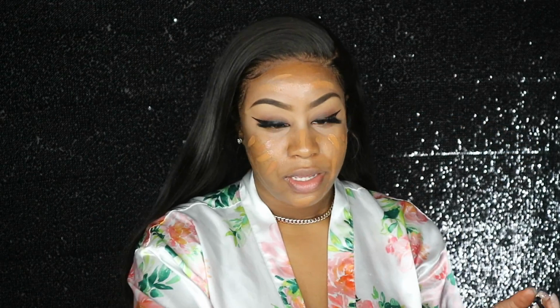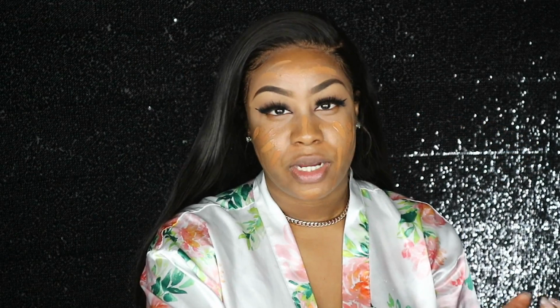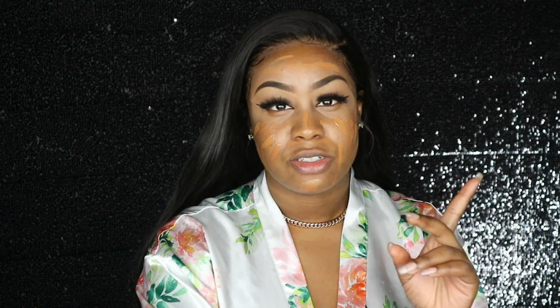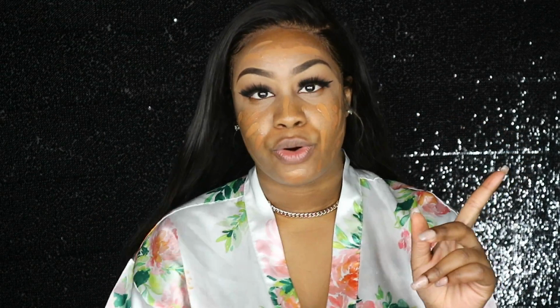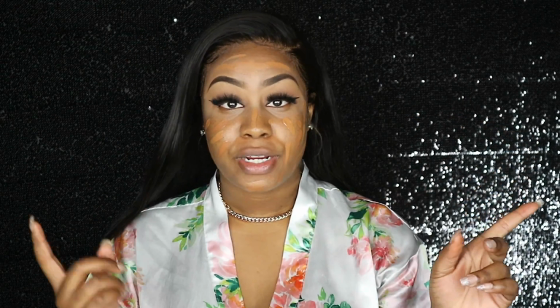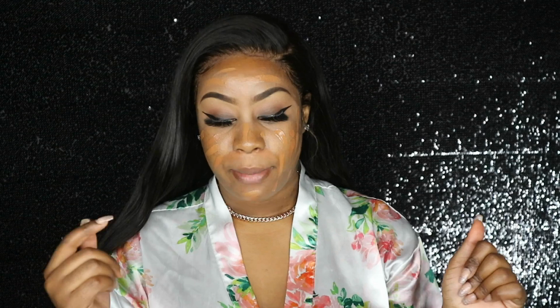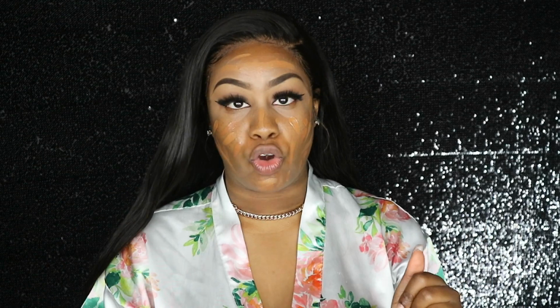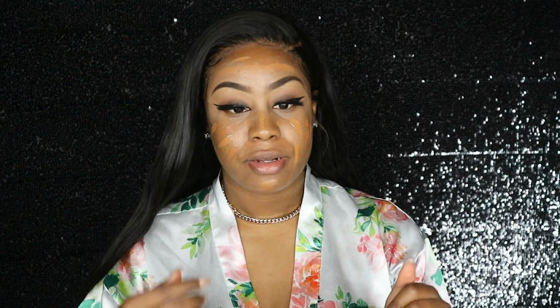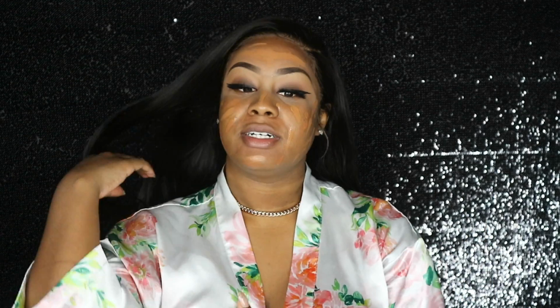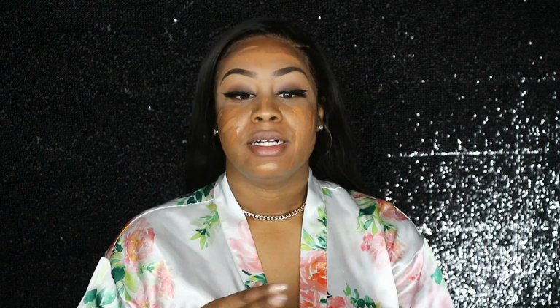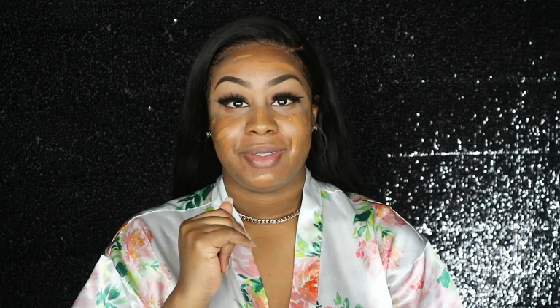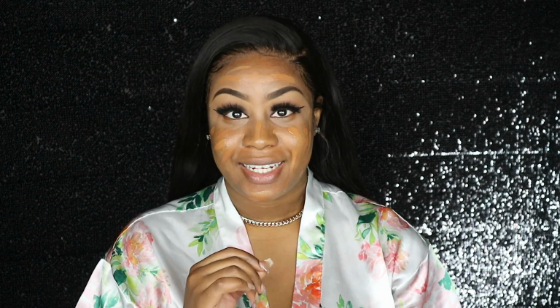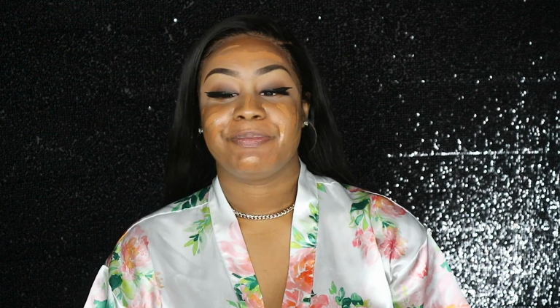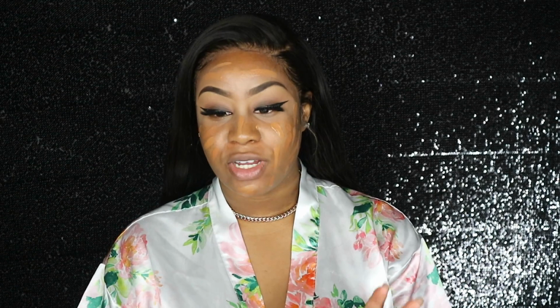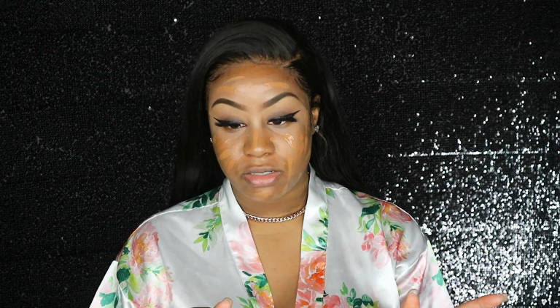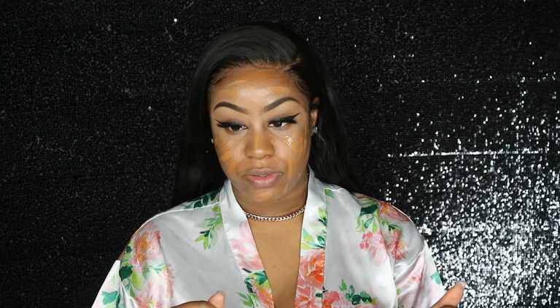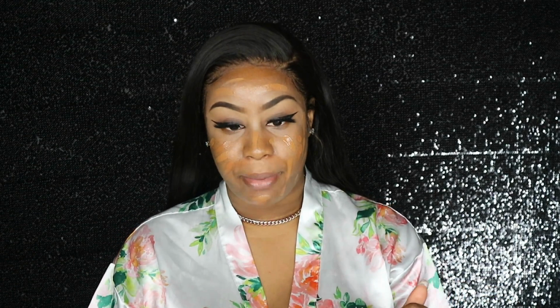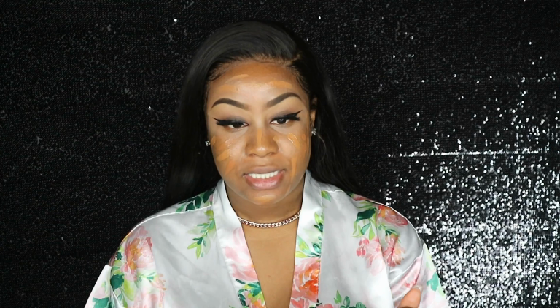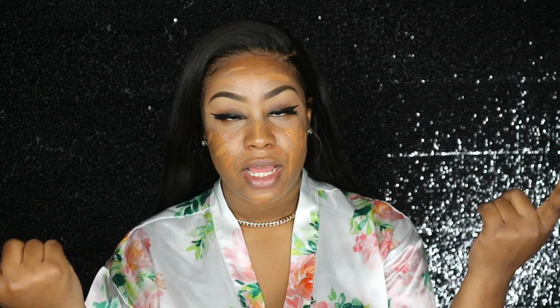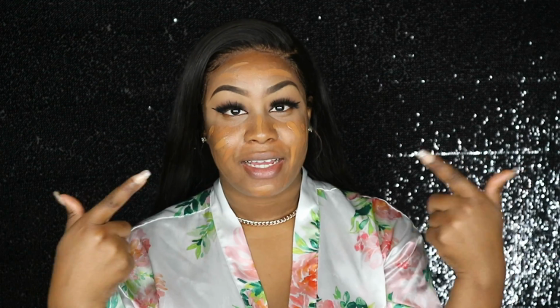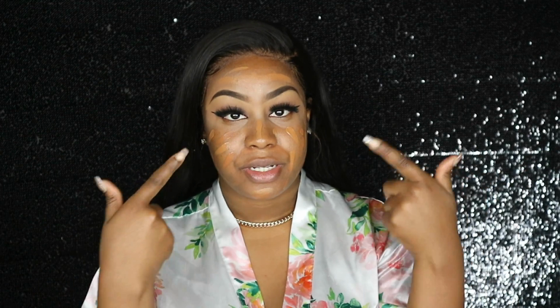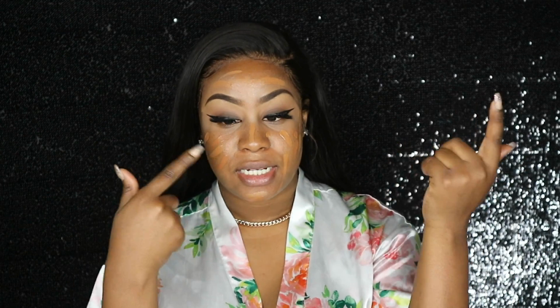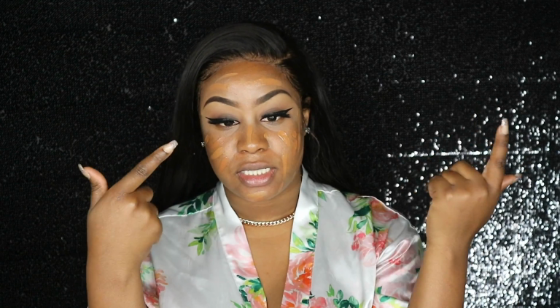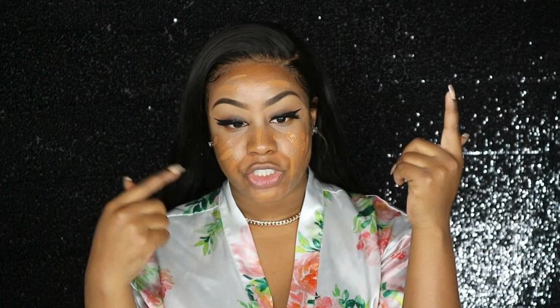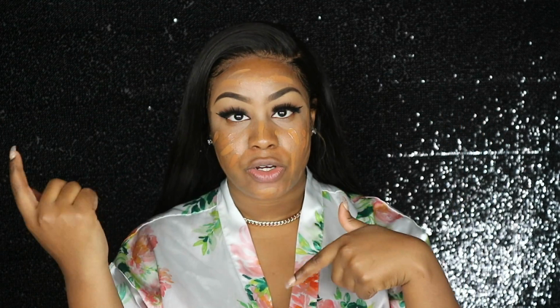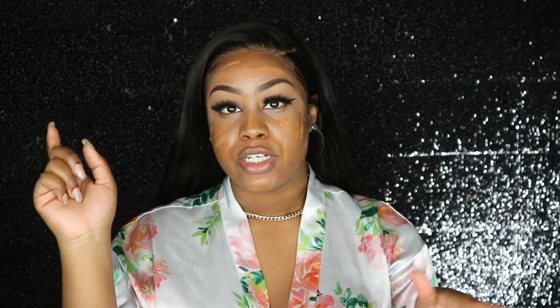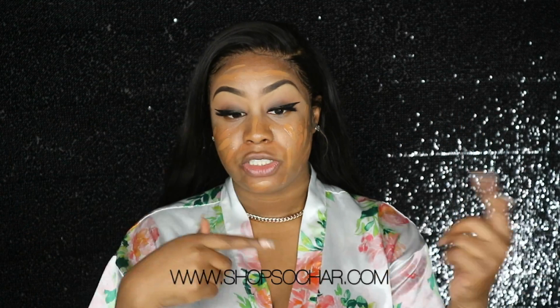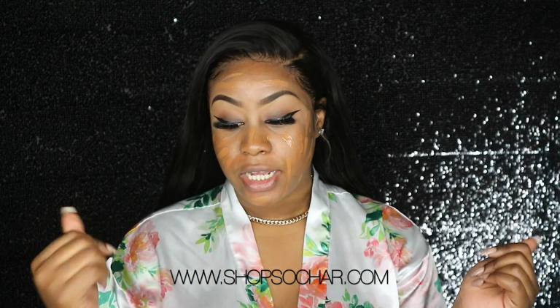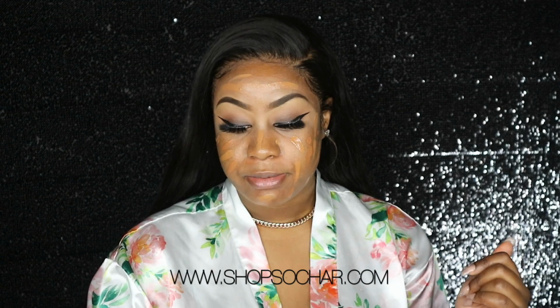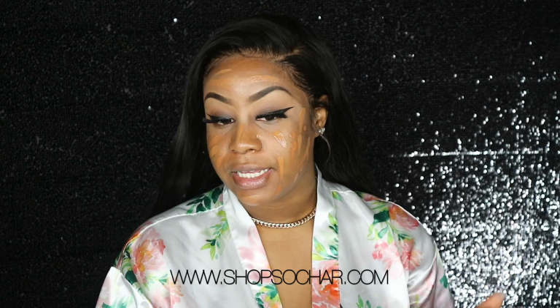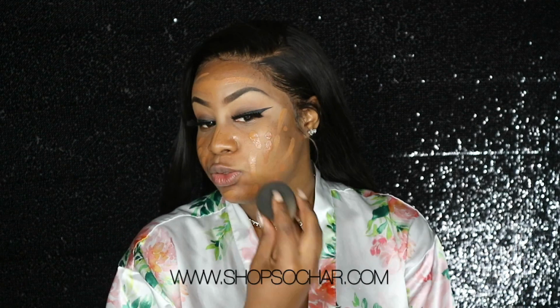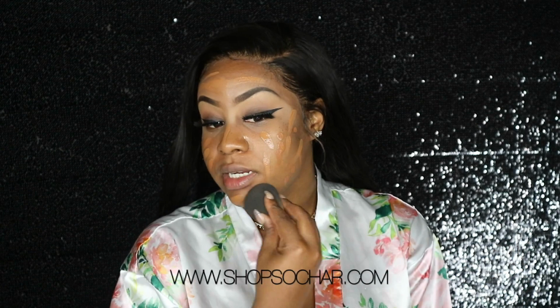If you guys are wondering about my eyelashes, I am wearing the lashes in the style Chanel, so make sure you check out my website and get yourself a pair.